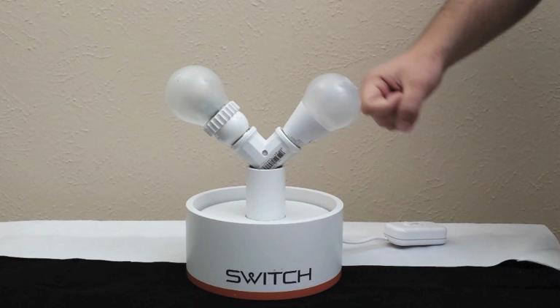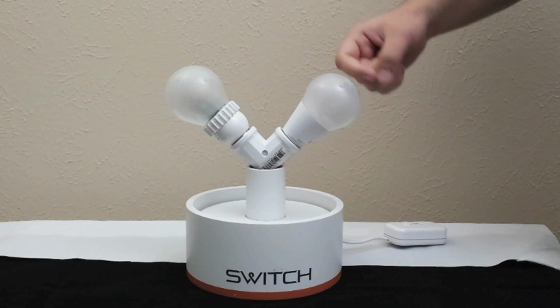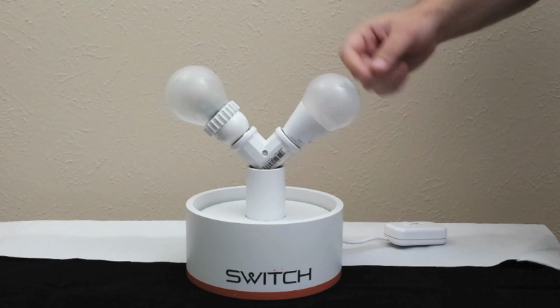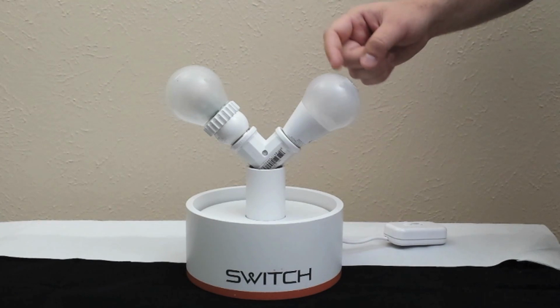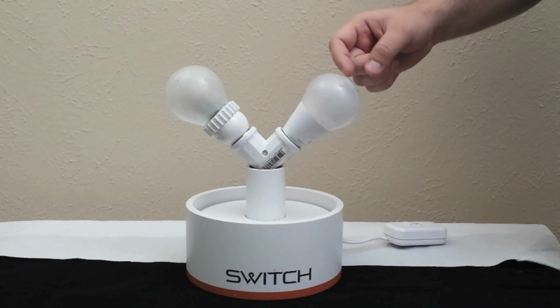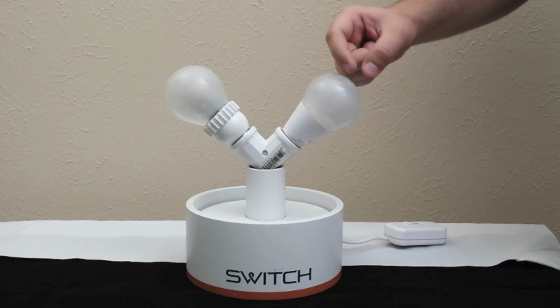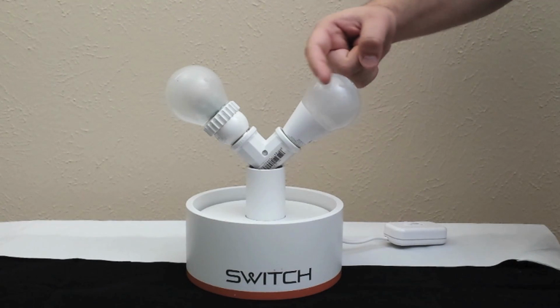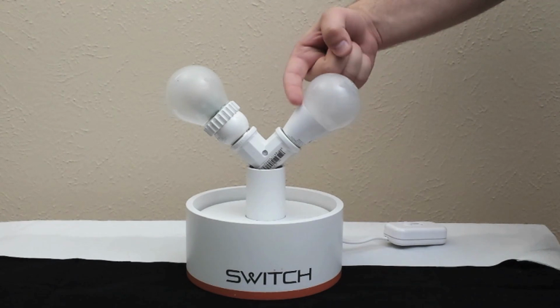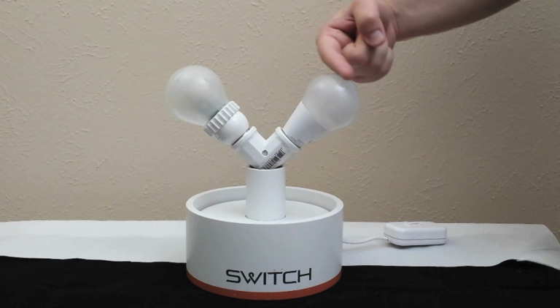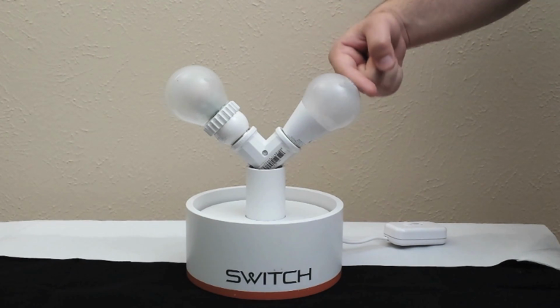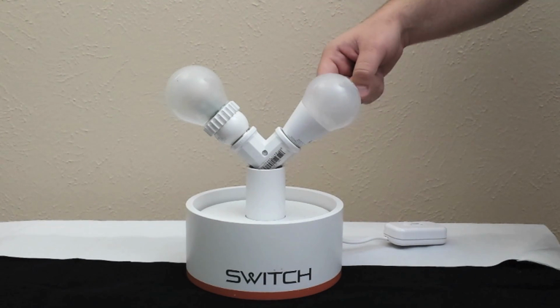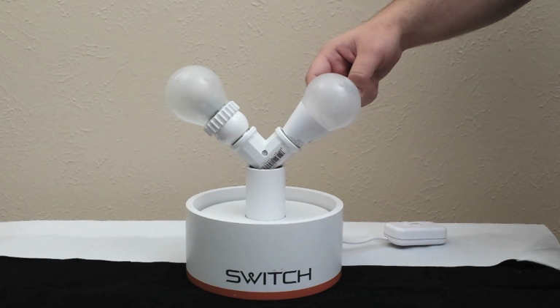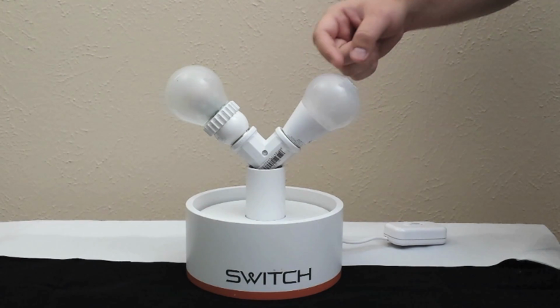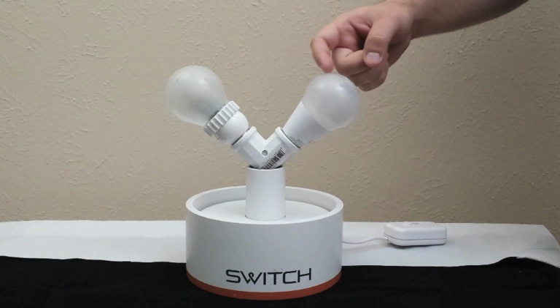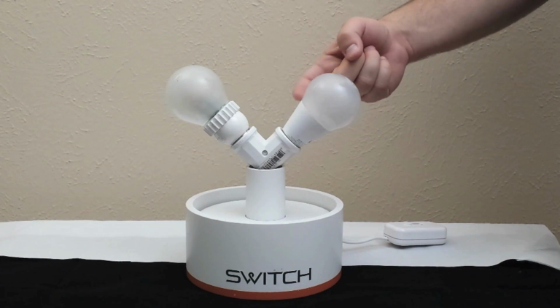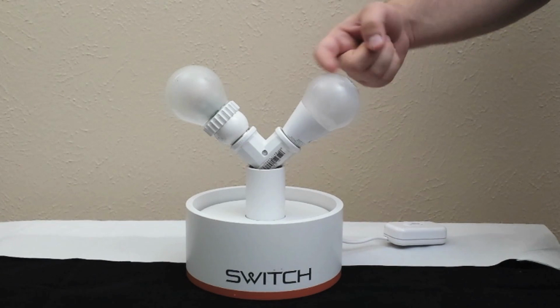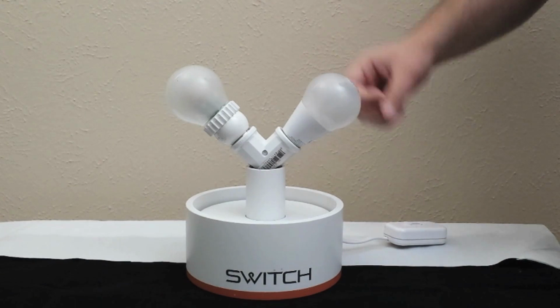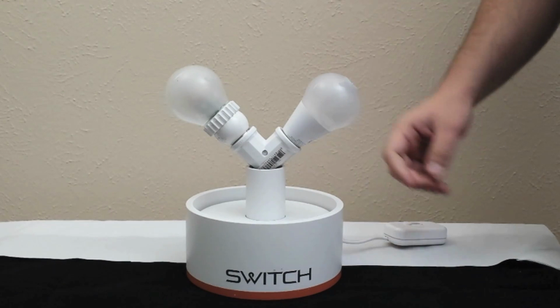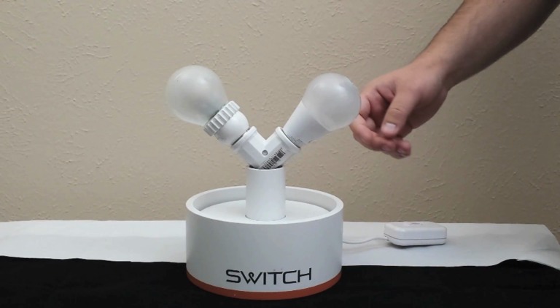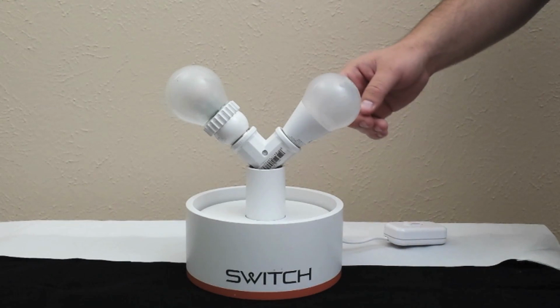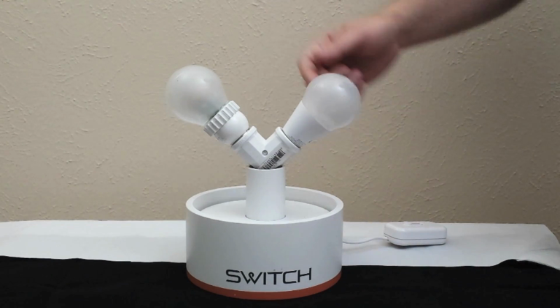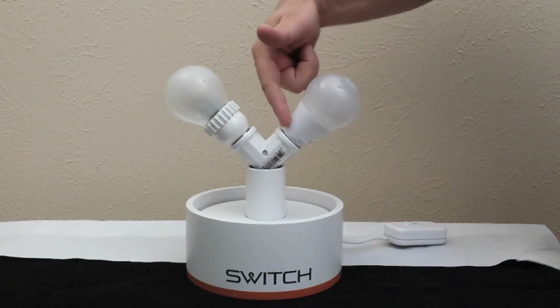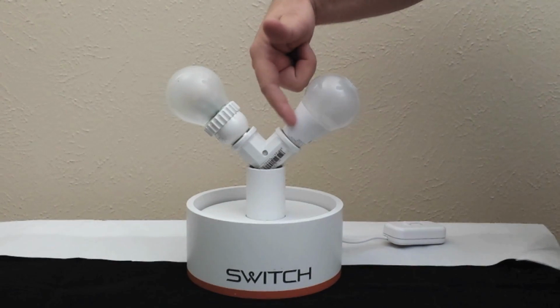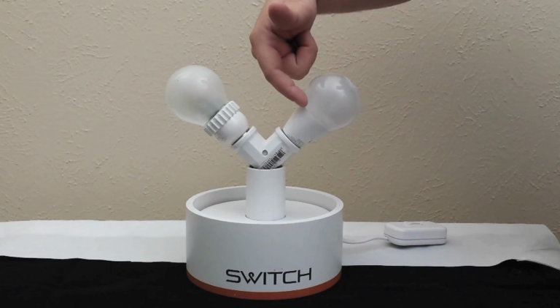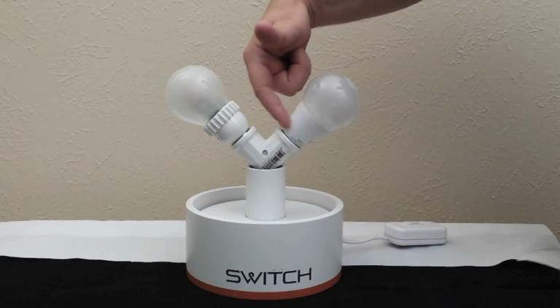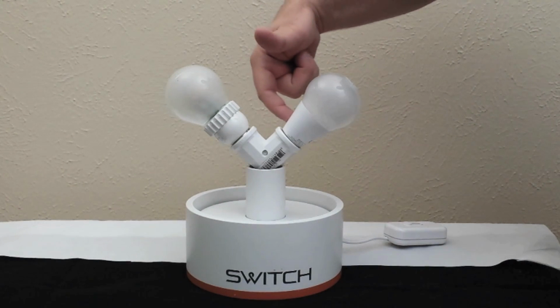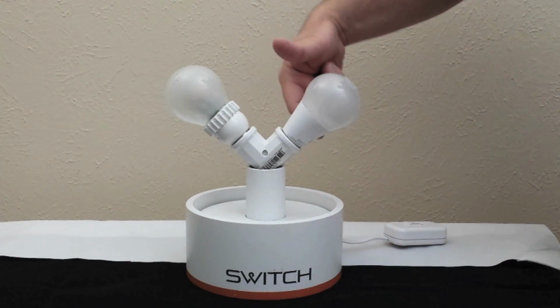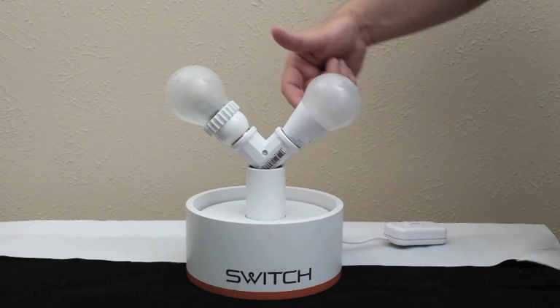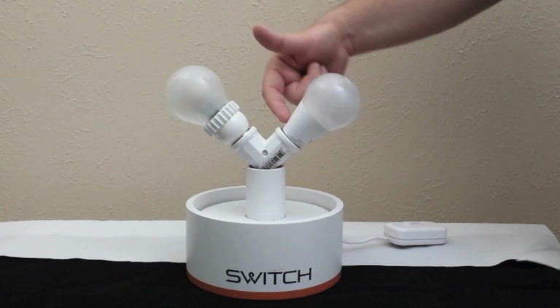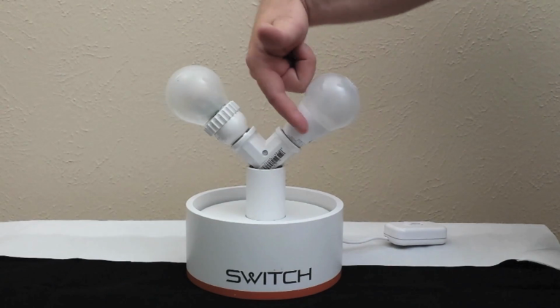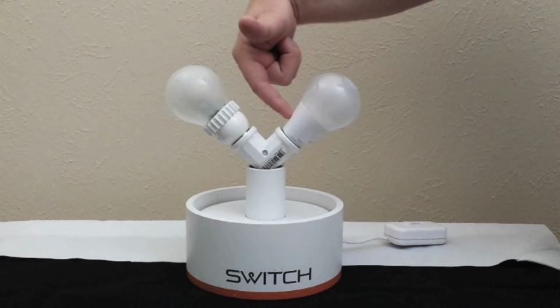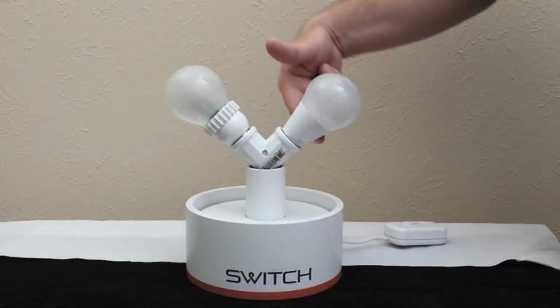Some of the key features about the Switch Infinia: it has a plastic lens and a plastic globe. It still maintains the liquid cooling system that Switch is famous for, and it has a plastic heat sink at the bottom that stores the coolant.